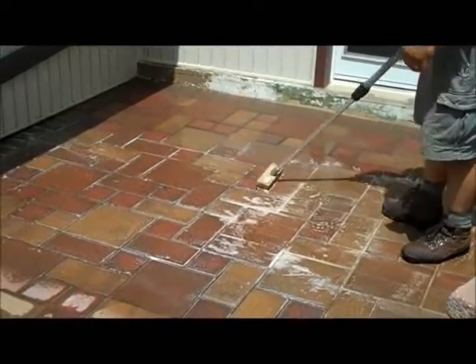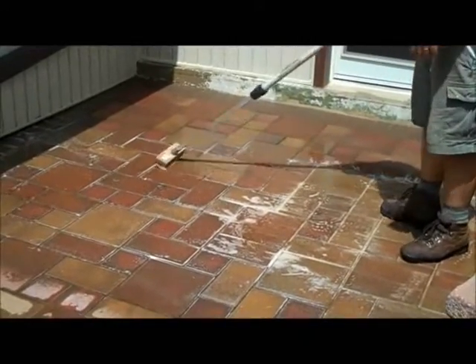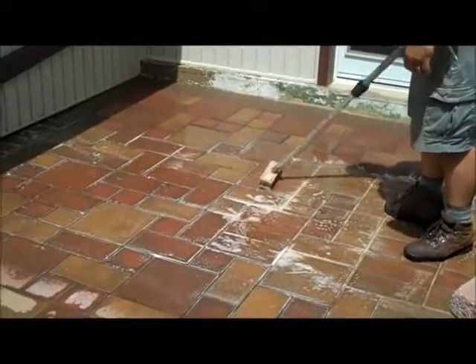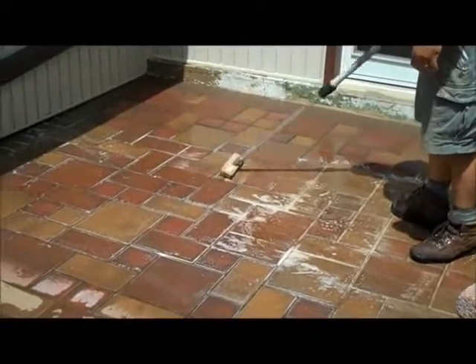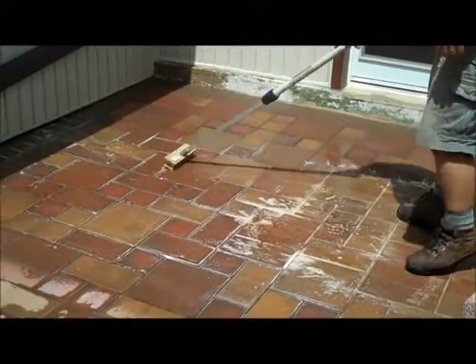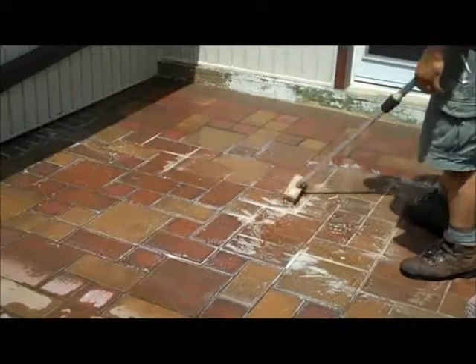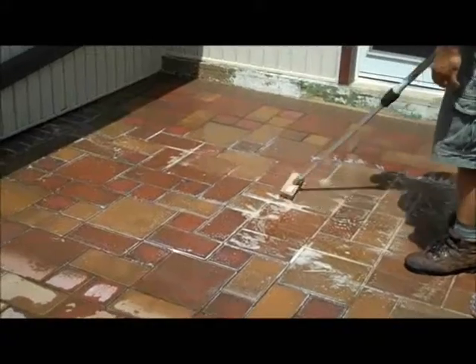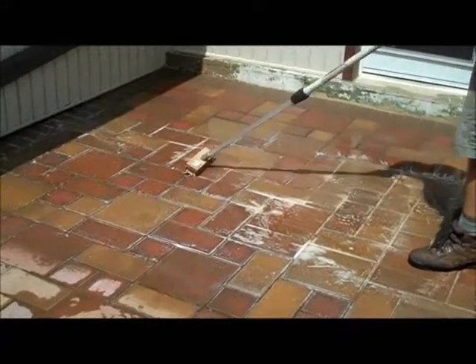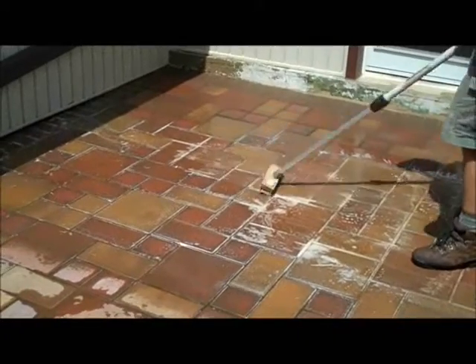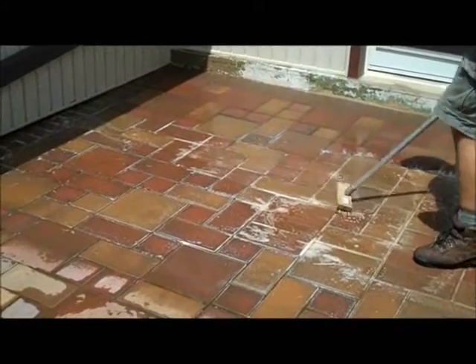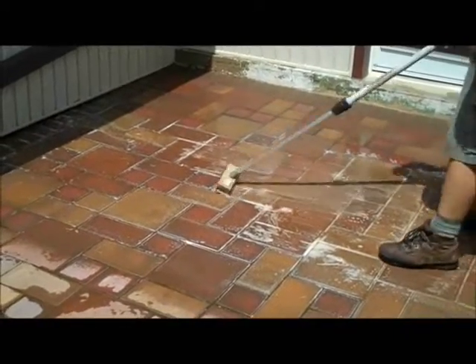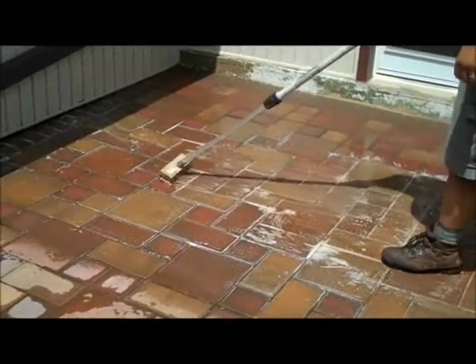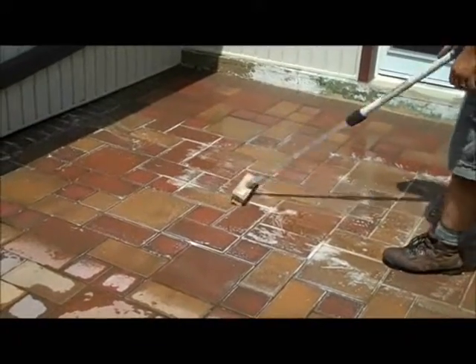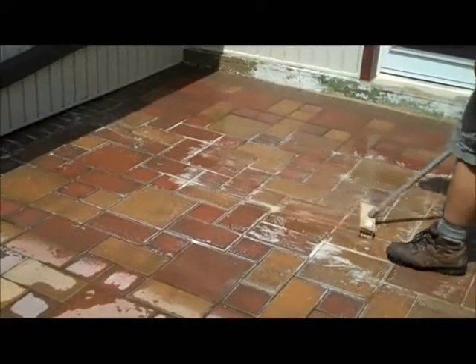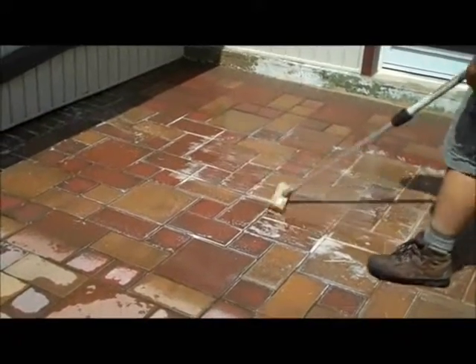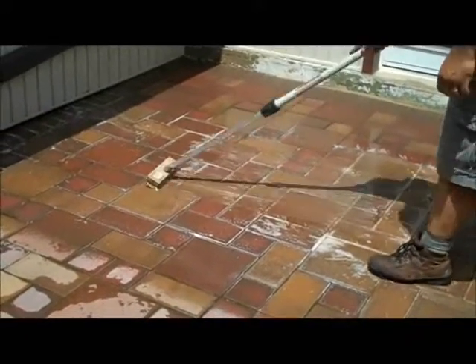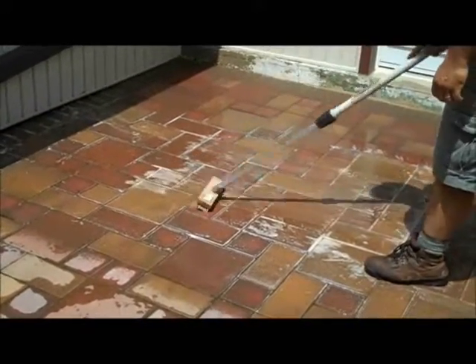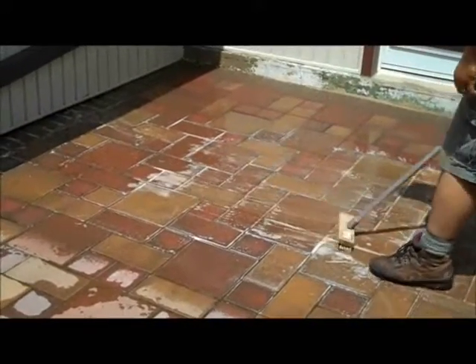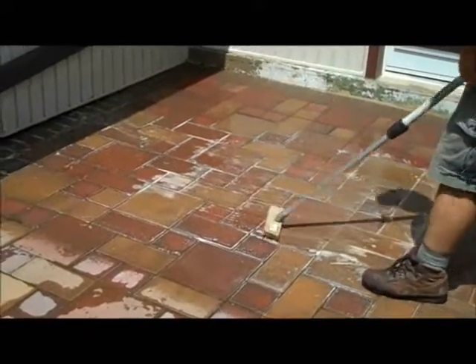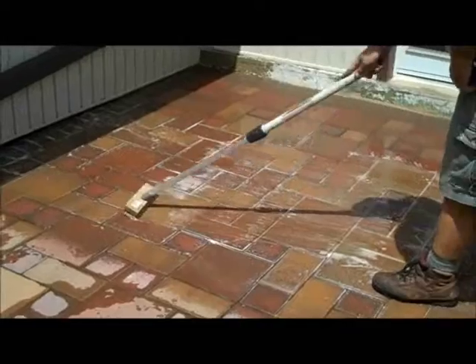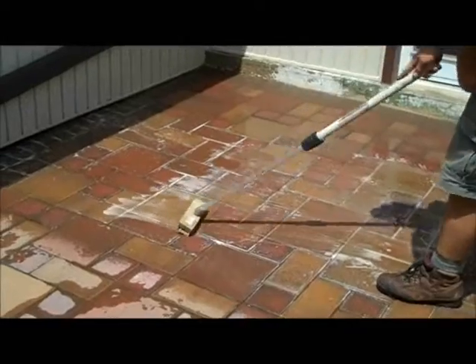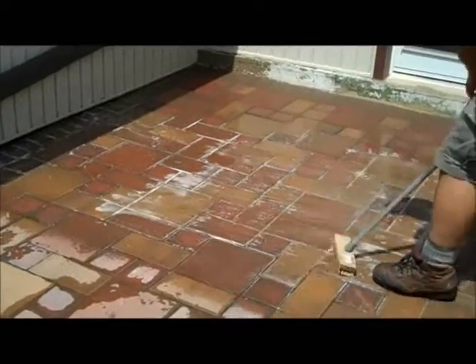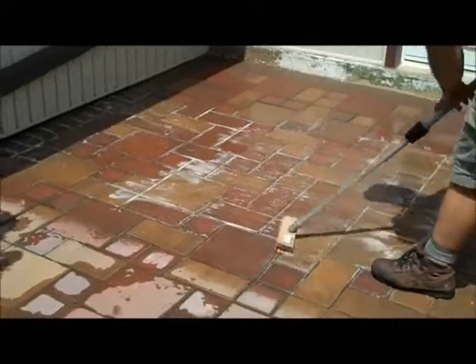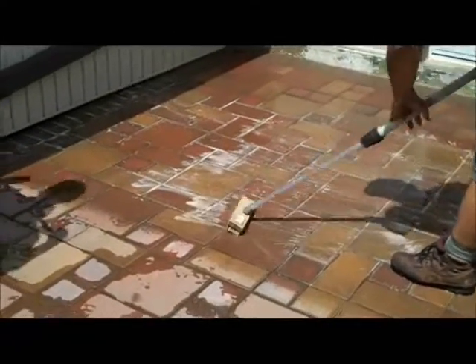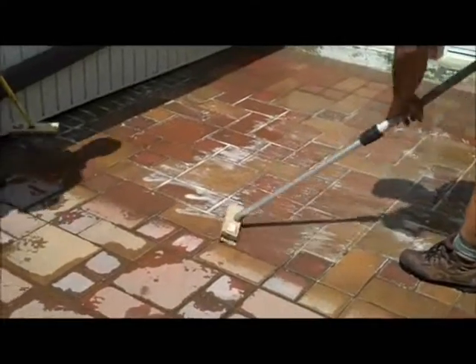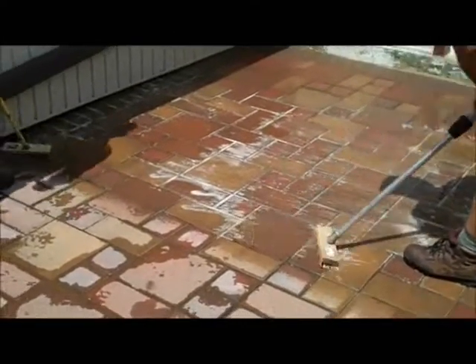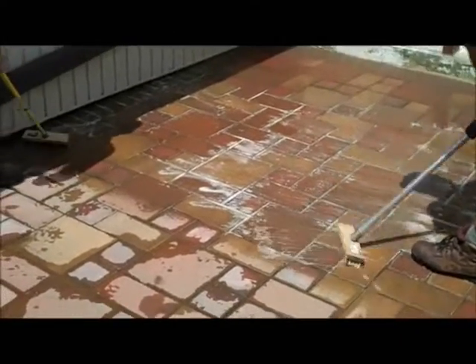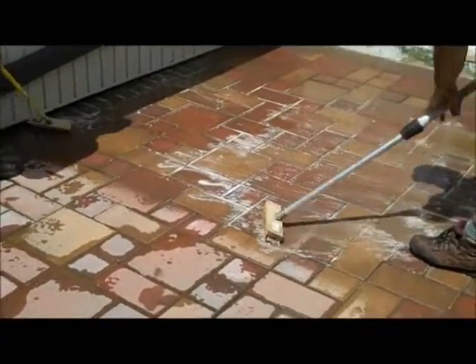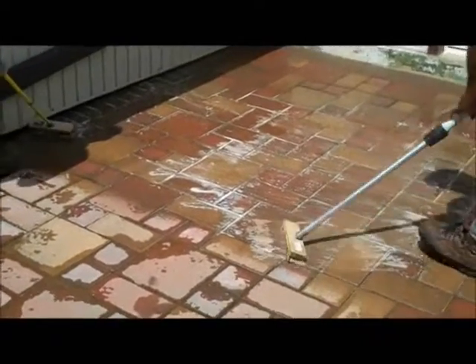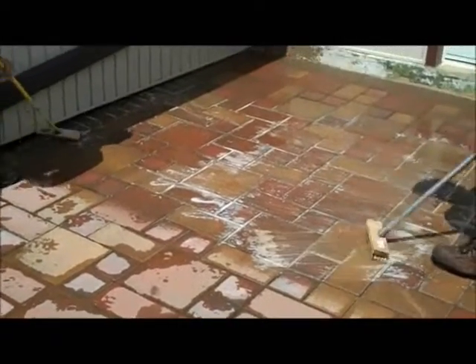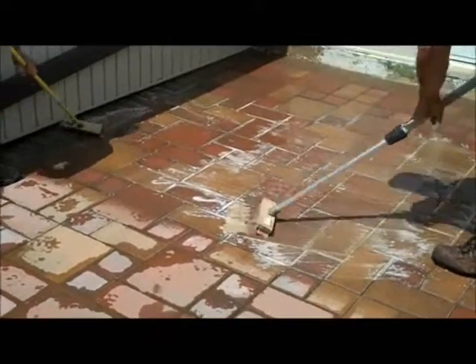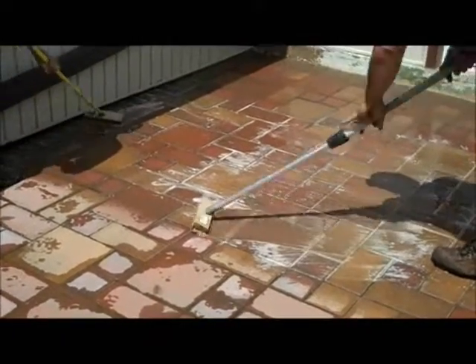Cleaner remover. We're under the porch. Spray it on, let it sit for a few minutes, then scrub it in with the chemical brush.